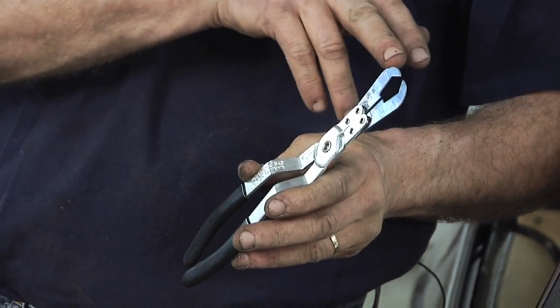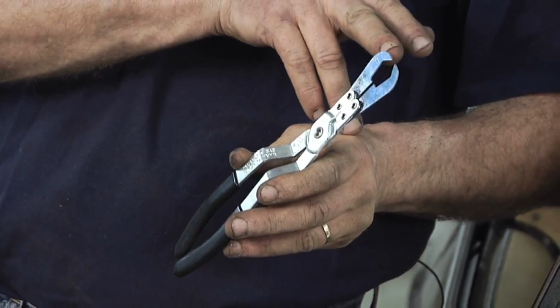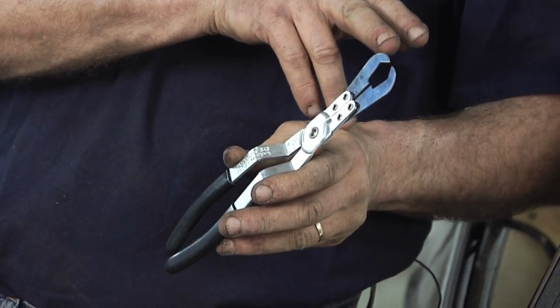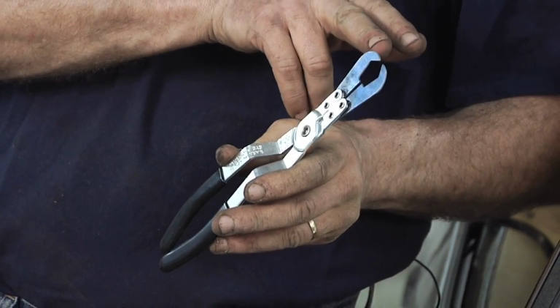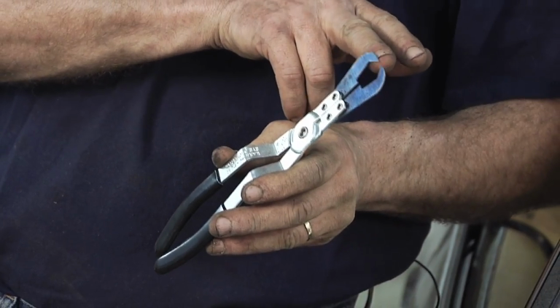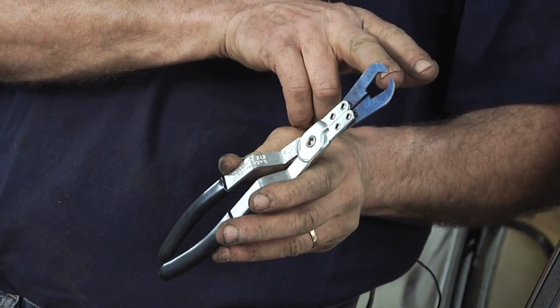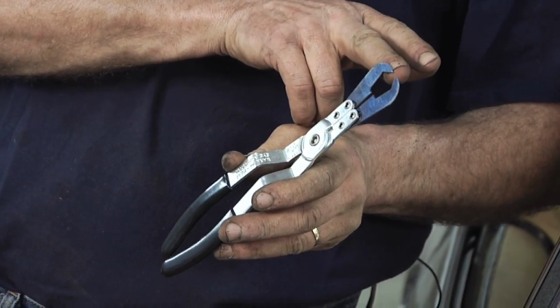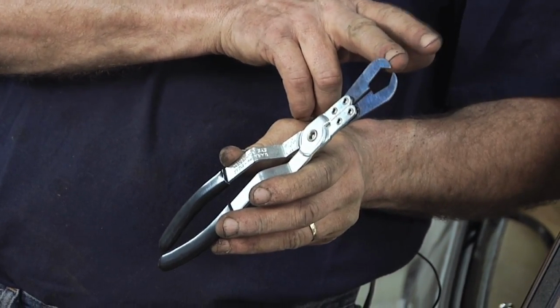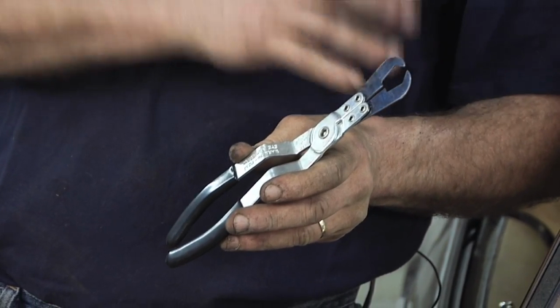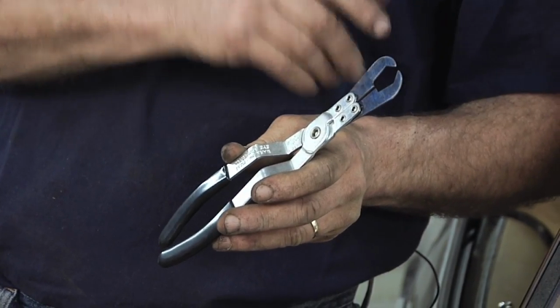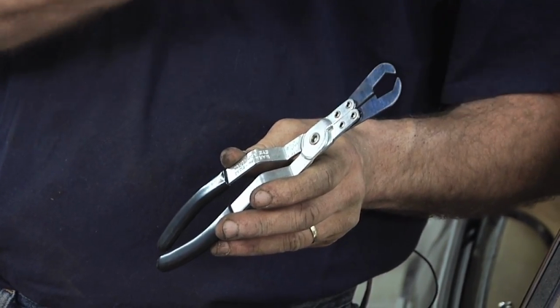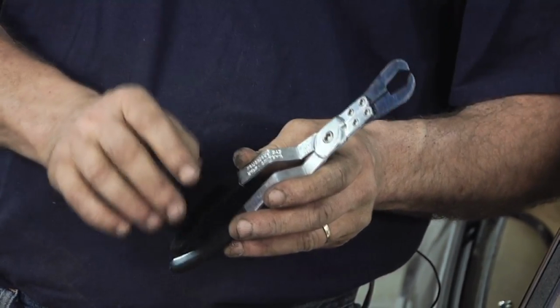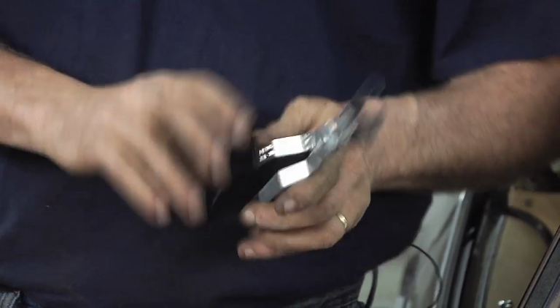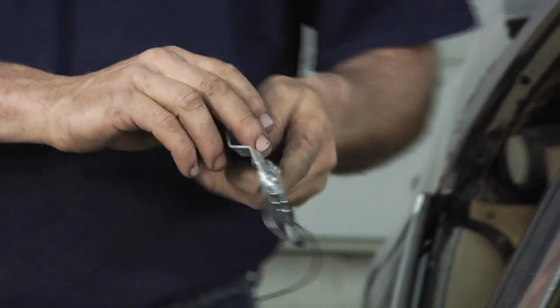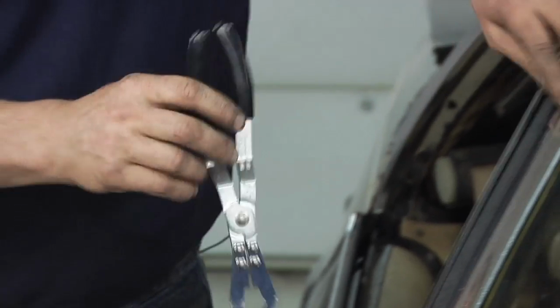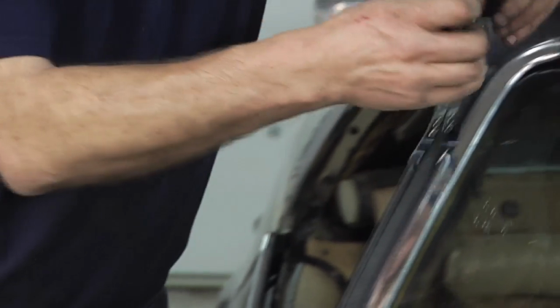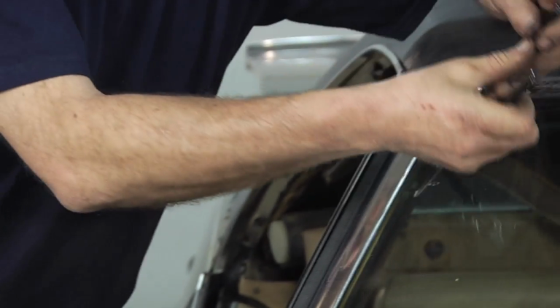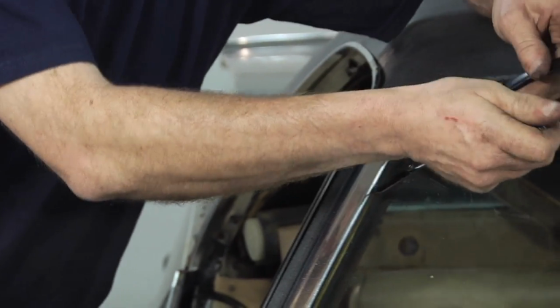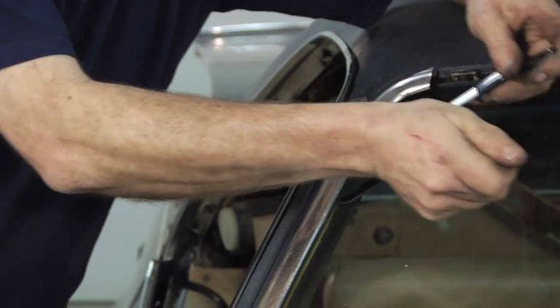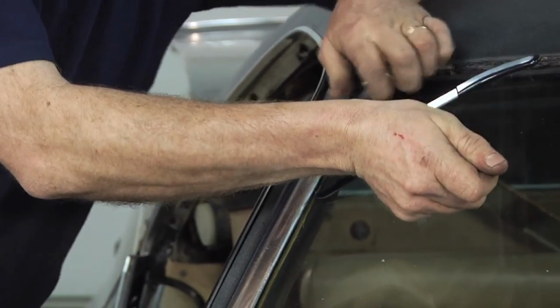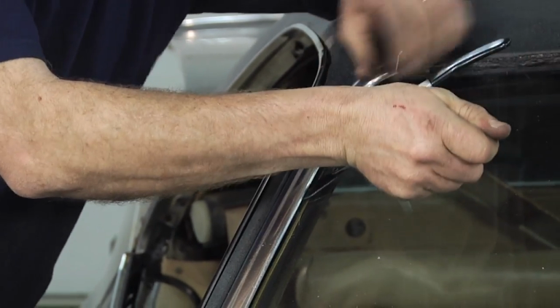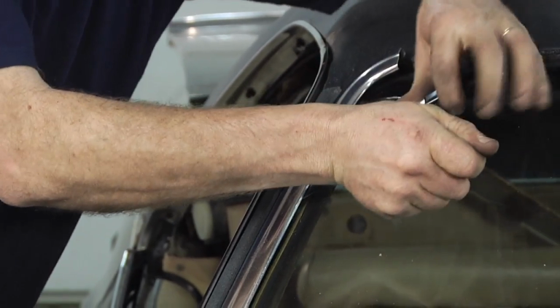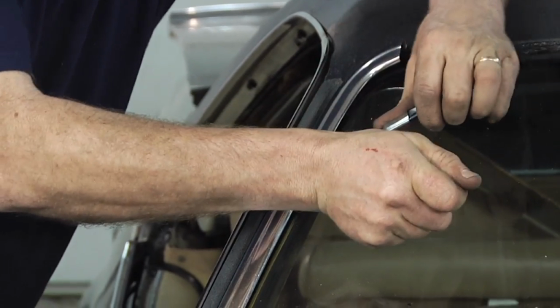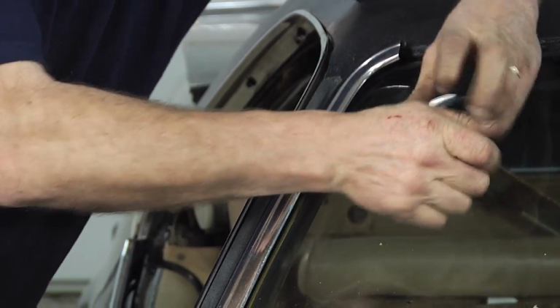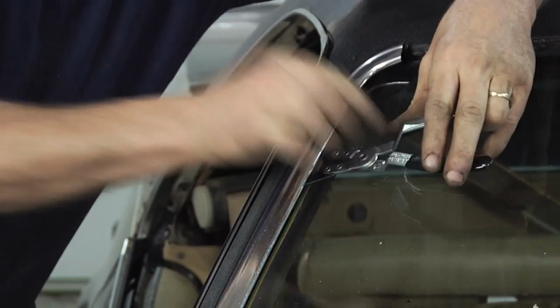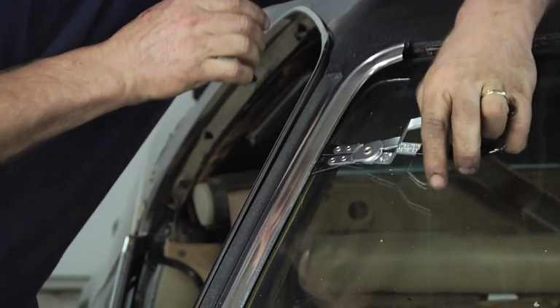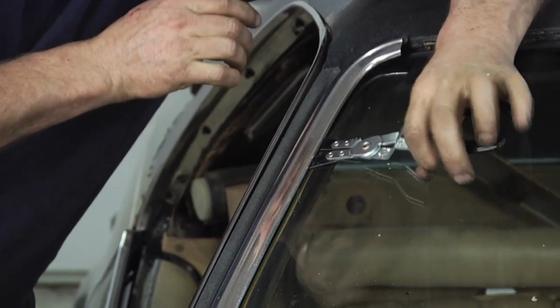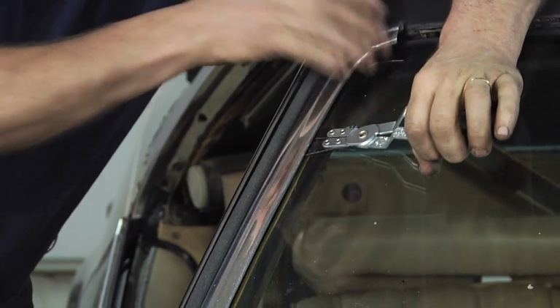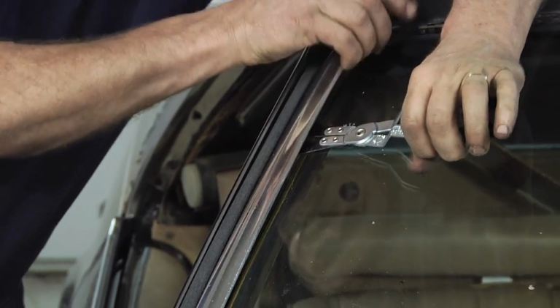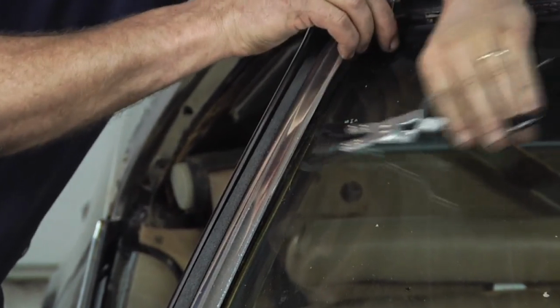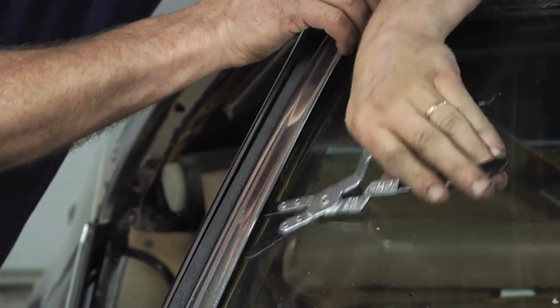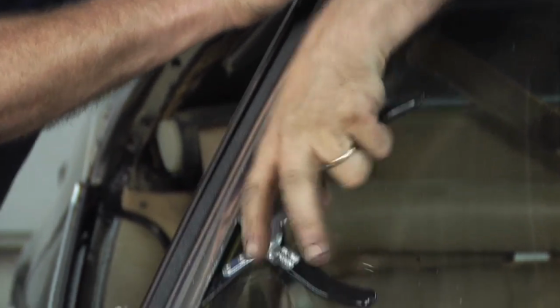What we're going to do is hook this hook behind the clip, give a little squeeze, and it just pops right off. We find the clip and it just pops that clip right off.